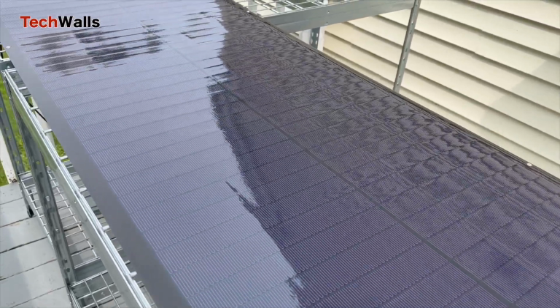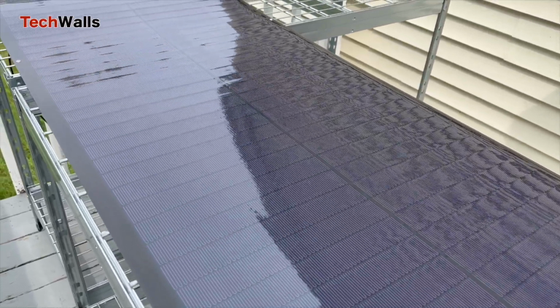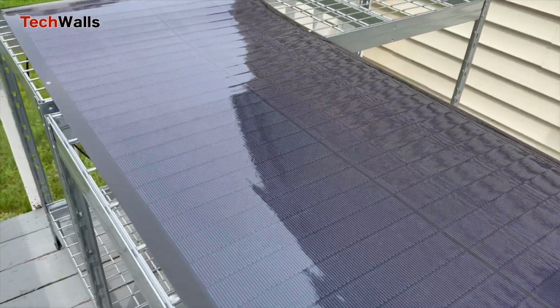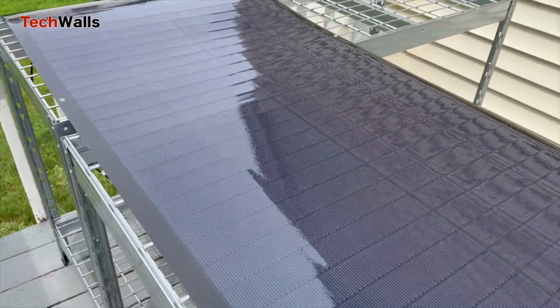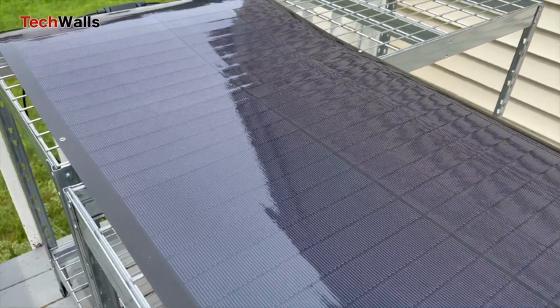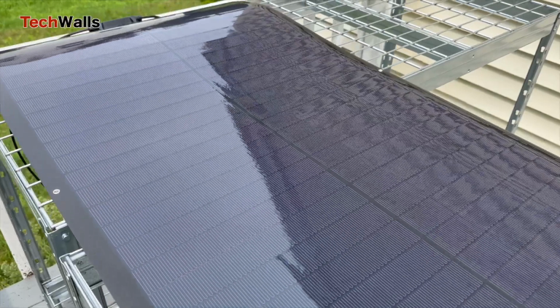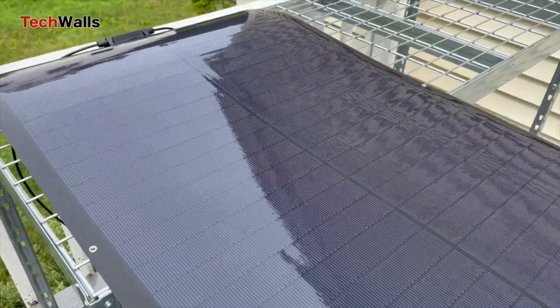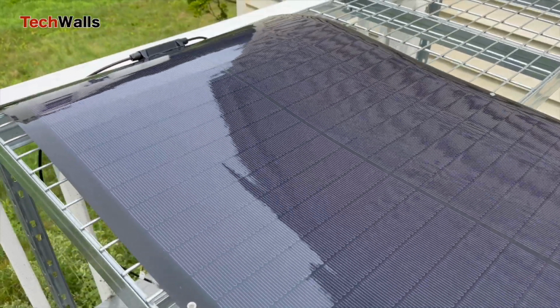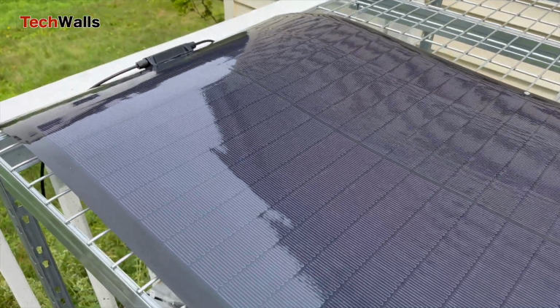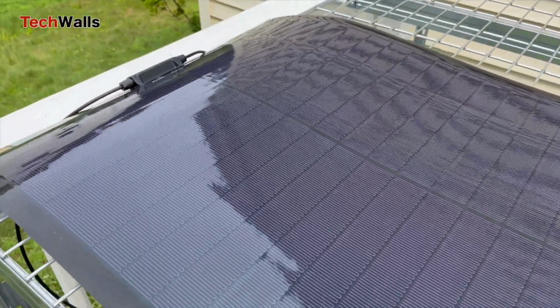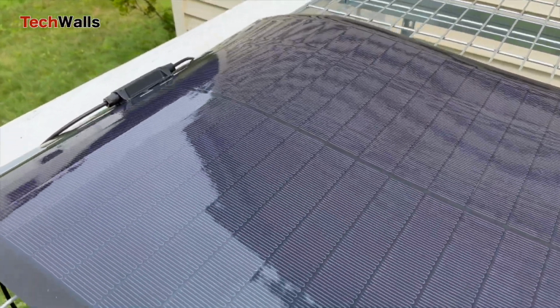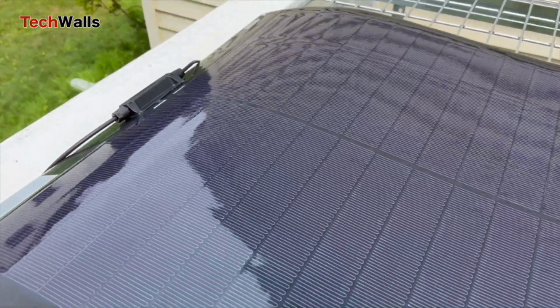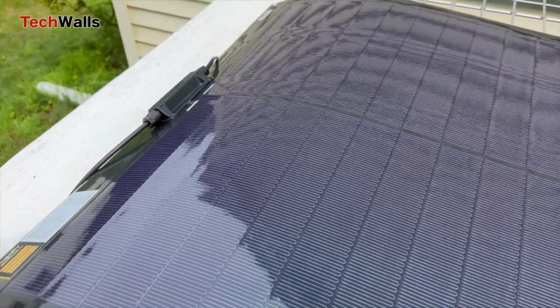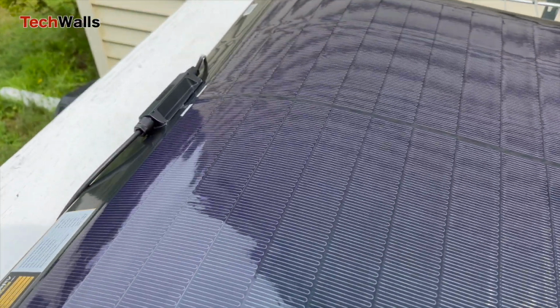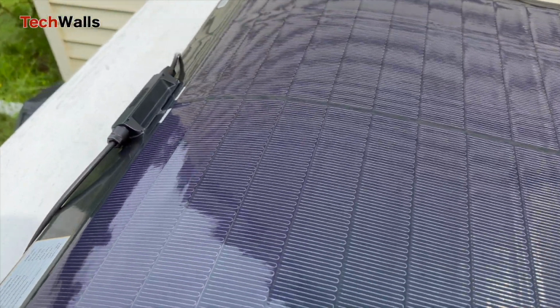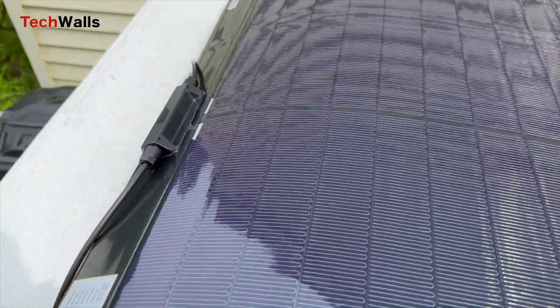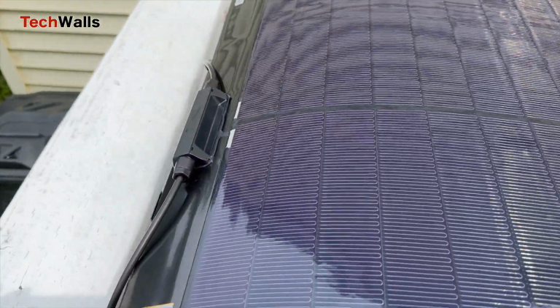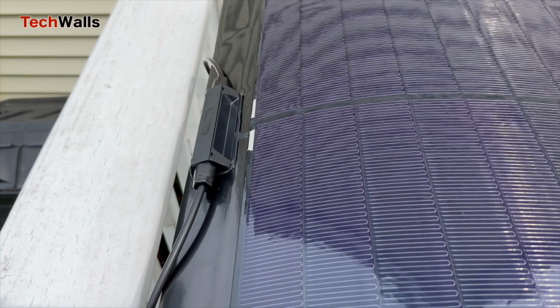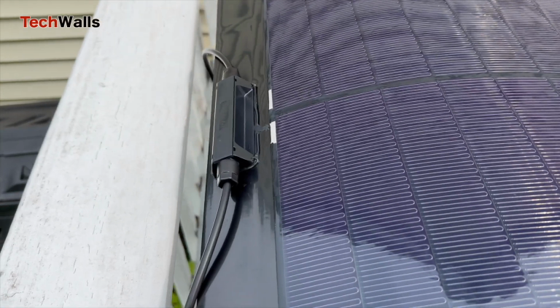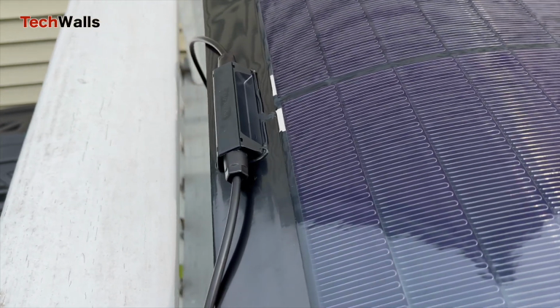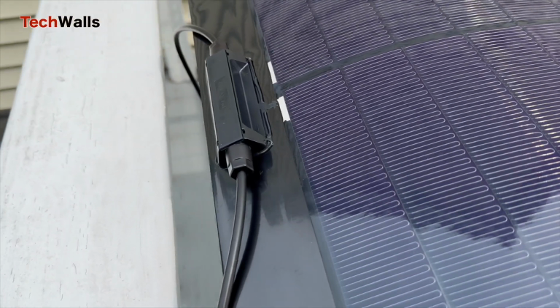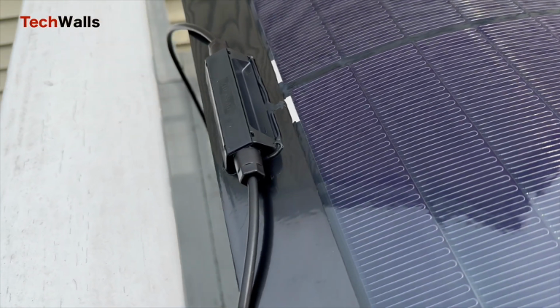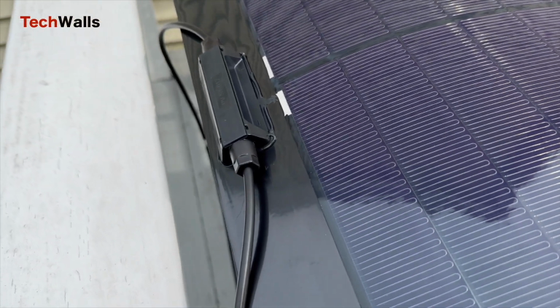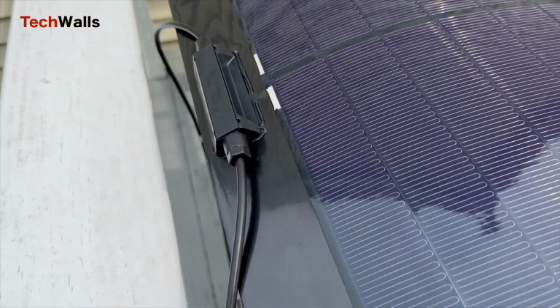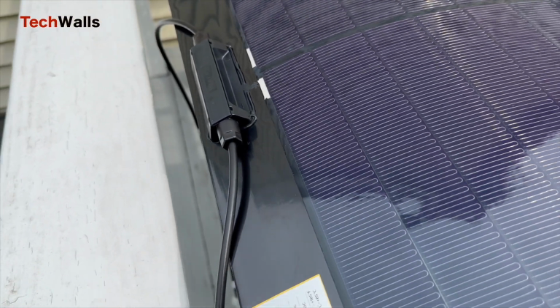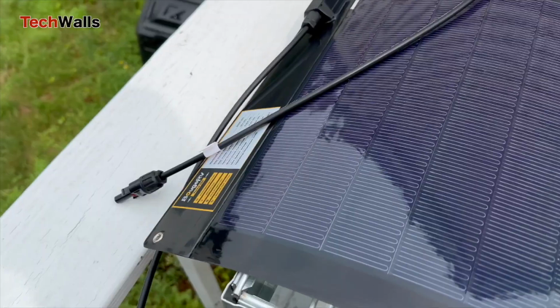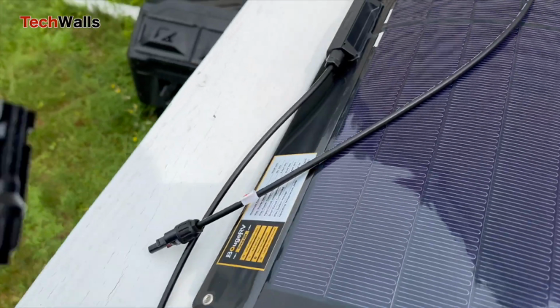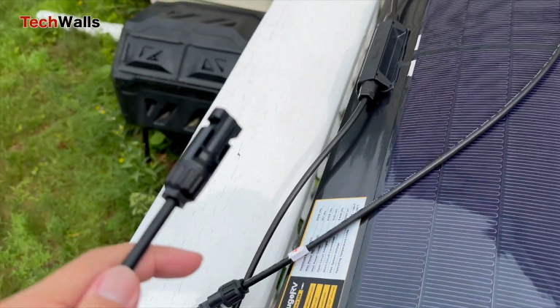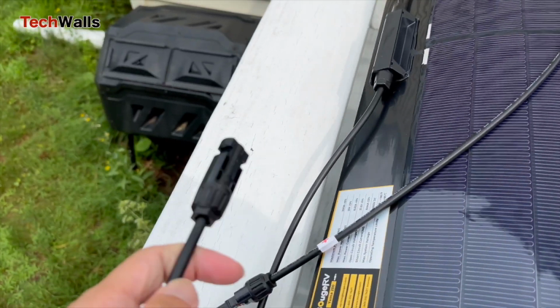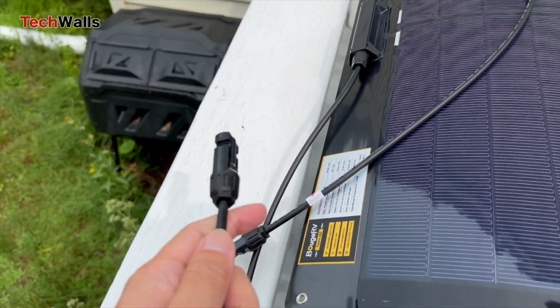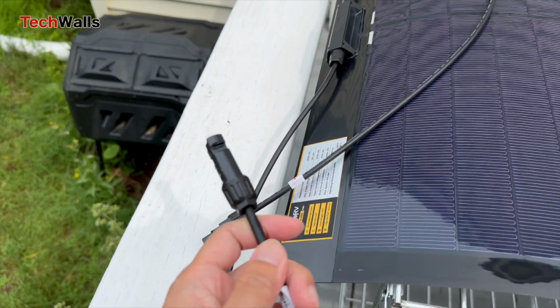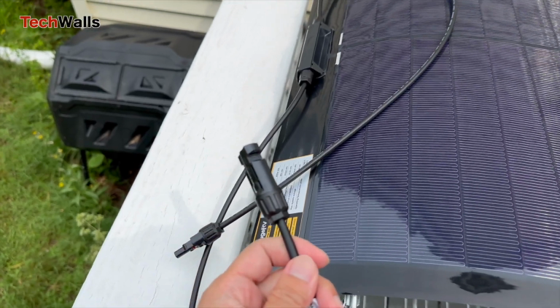Let me show you the panel up close. It's significantly larger than a normal 200 watt solar panel, but what really surprised me is how thin and light it is. Even though it's big, I had no trouble handling it by myself.